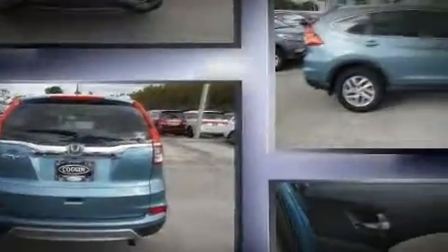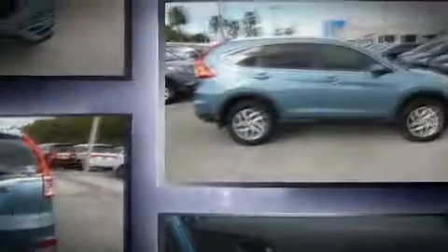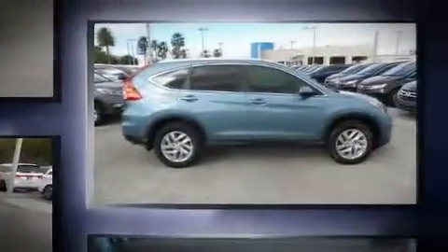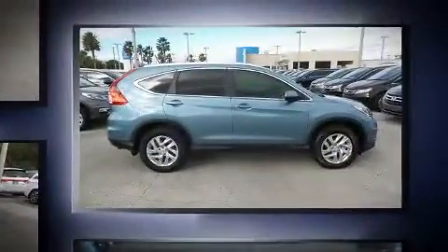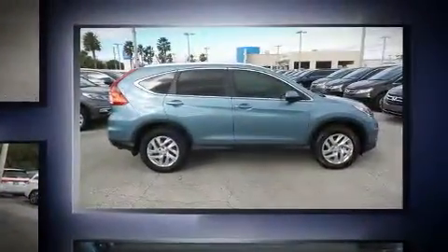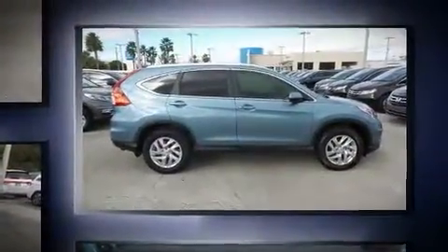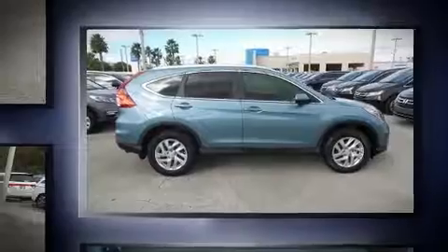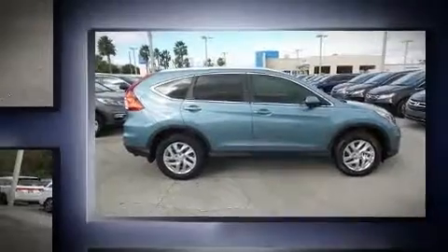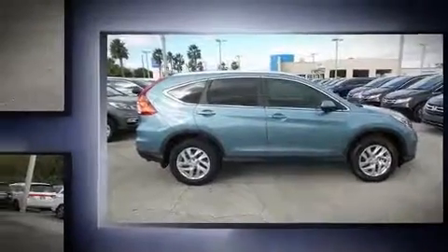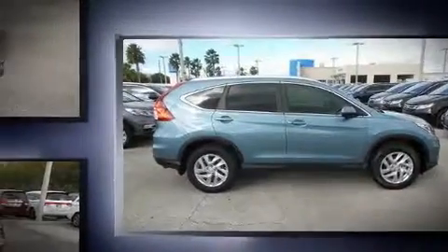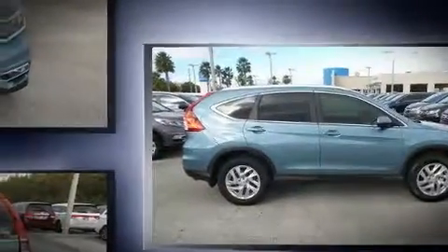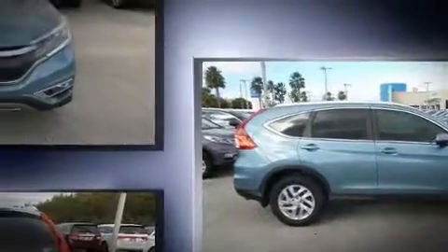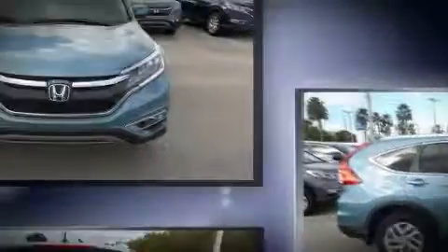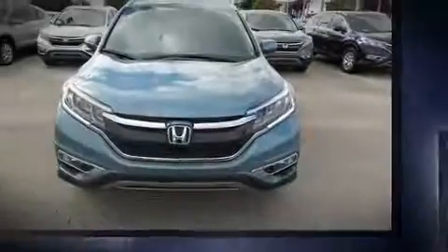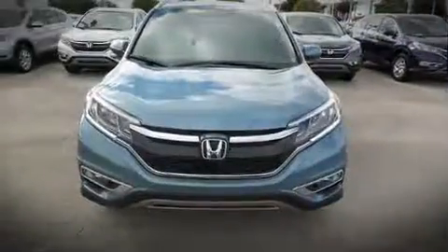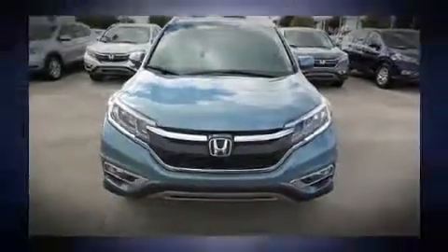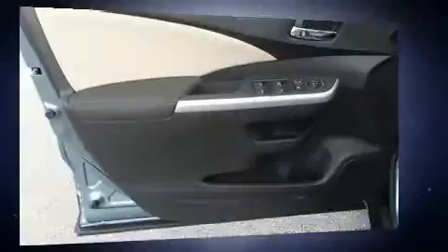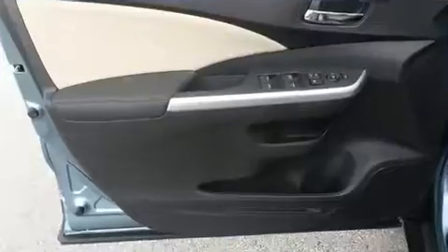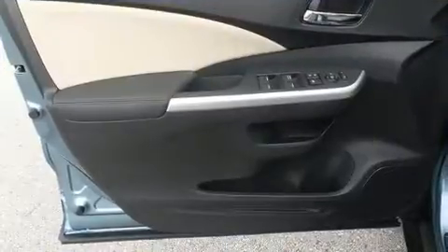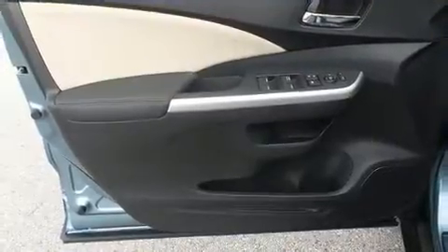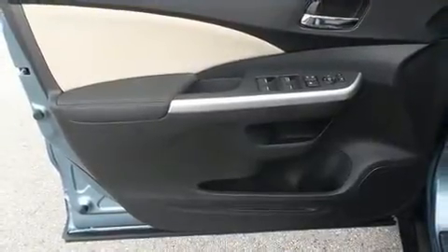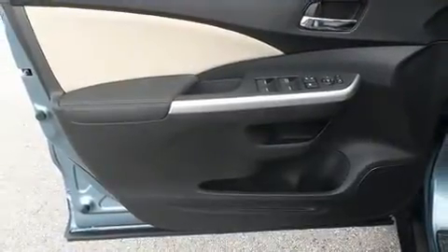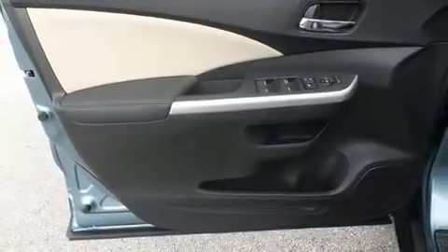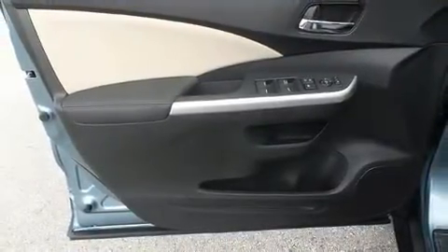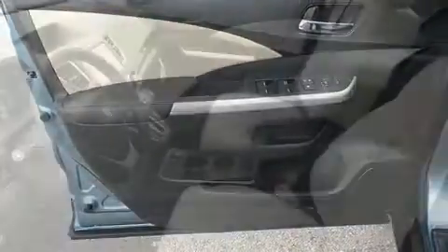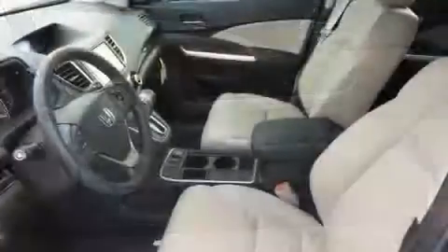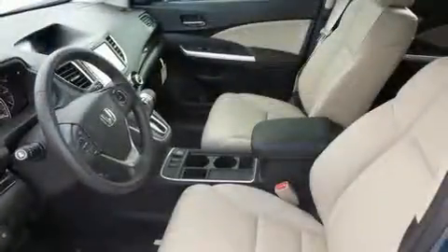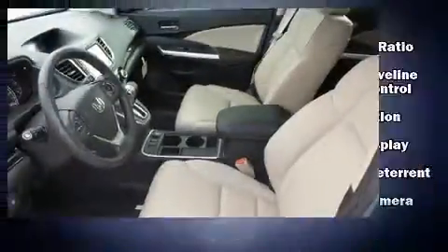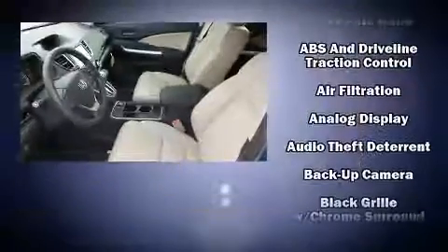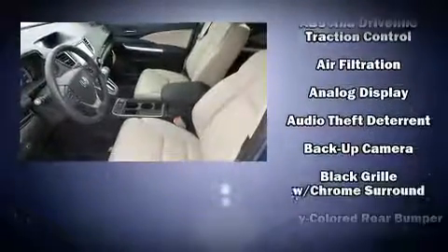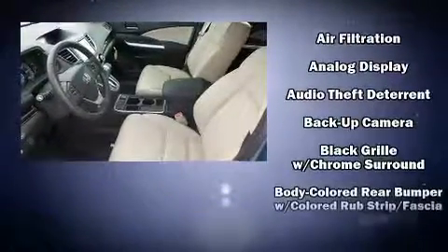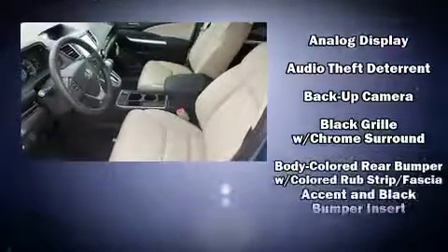A wealth of standard features mean that you no longer have to sacrifice. Such as remote keyless entry, leather upholstery, delay off headlights, an outside temperature display, power moonroof, heated door mirrors, and one-touch window functionality.